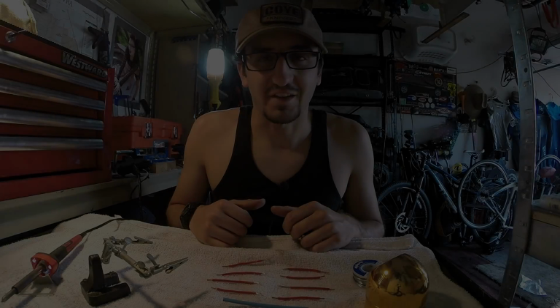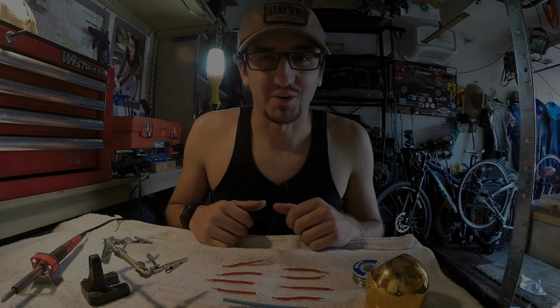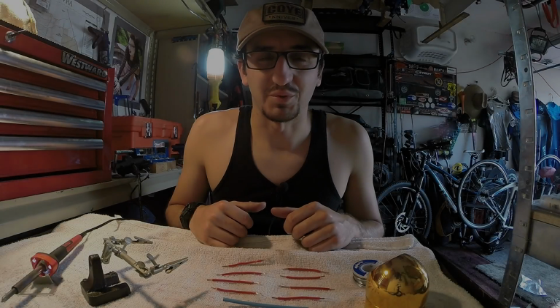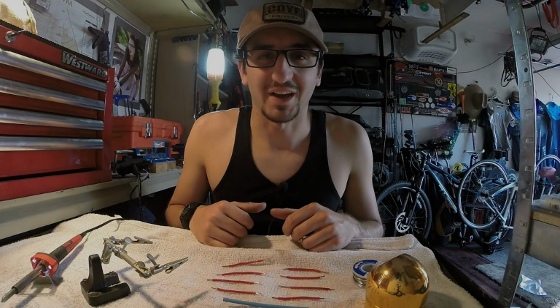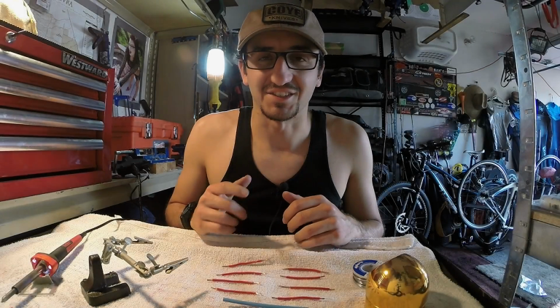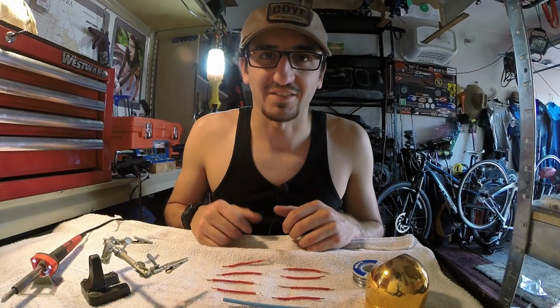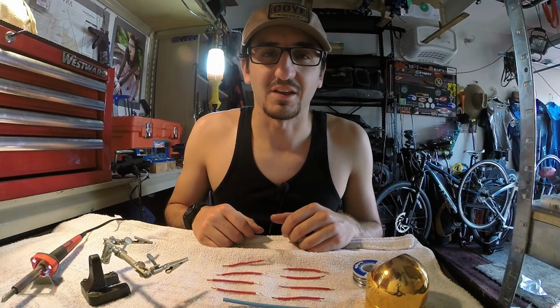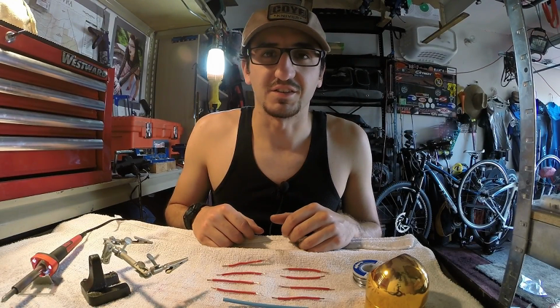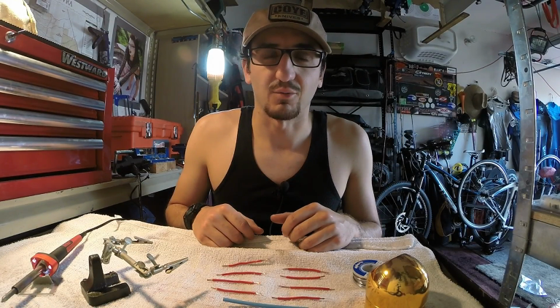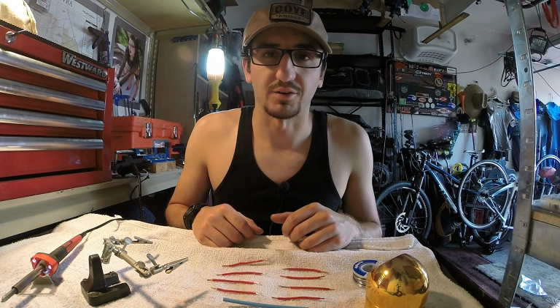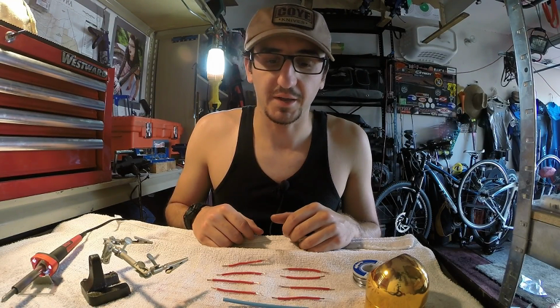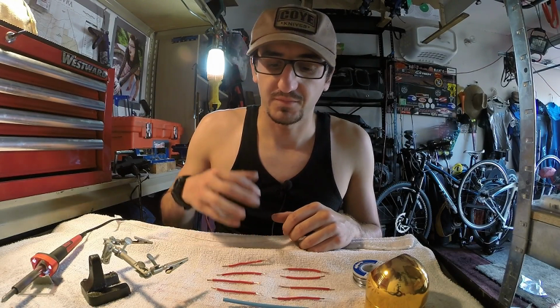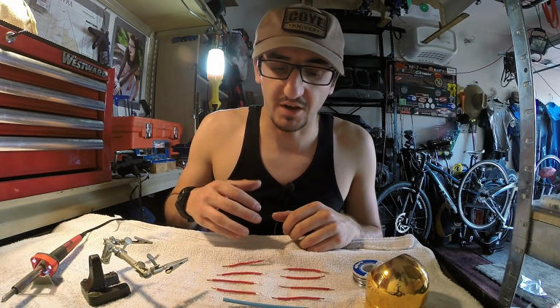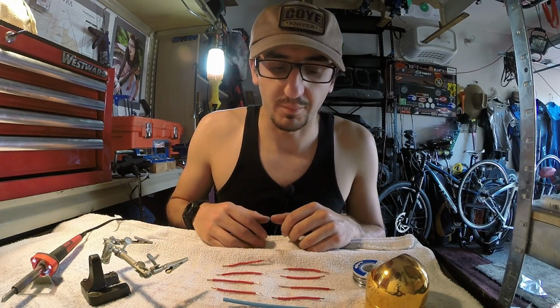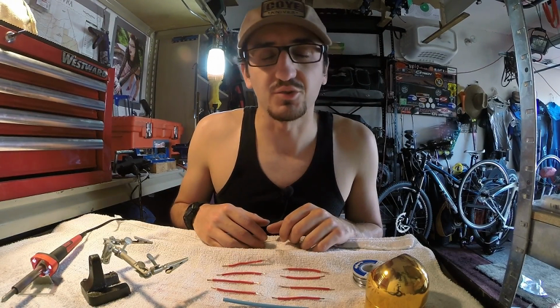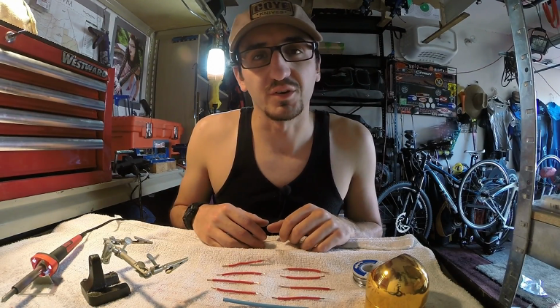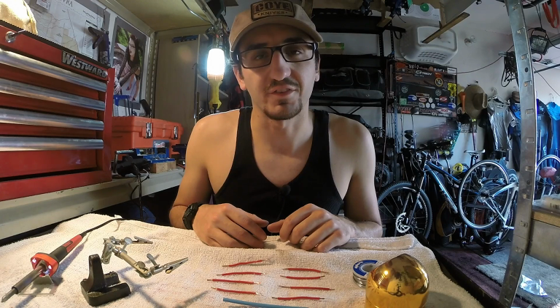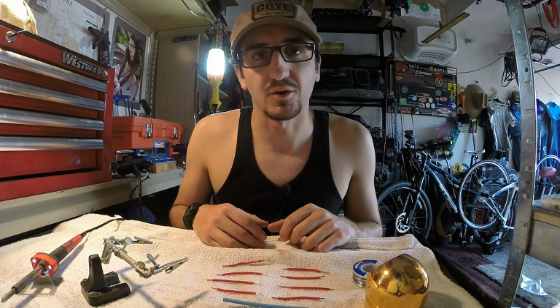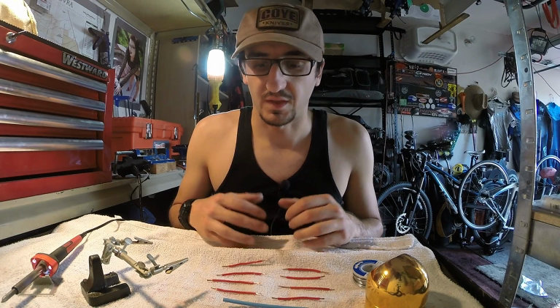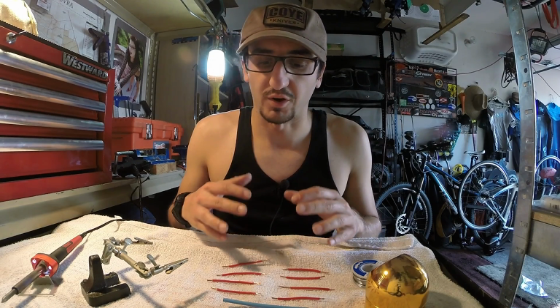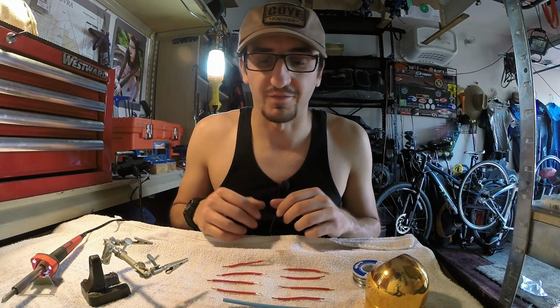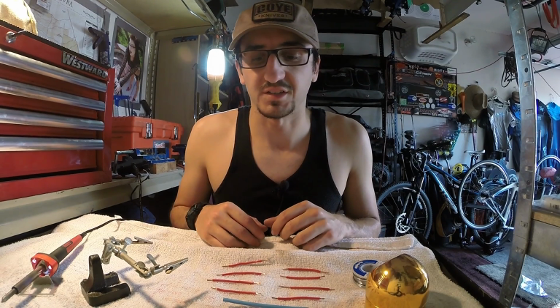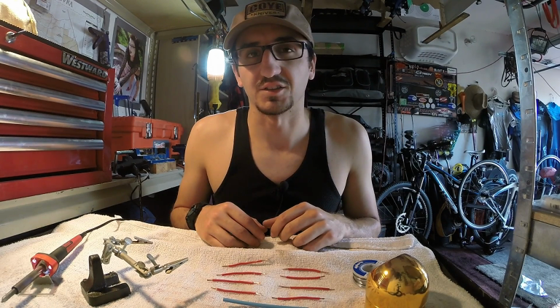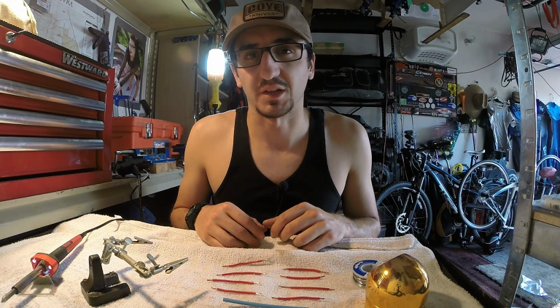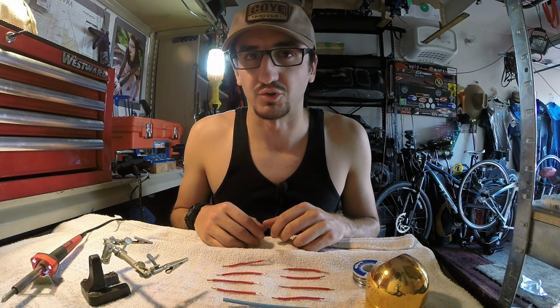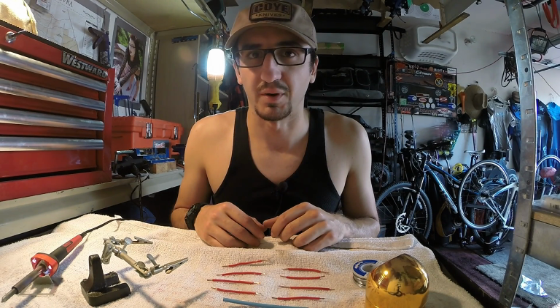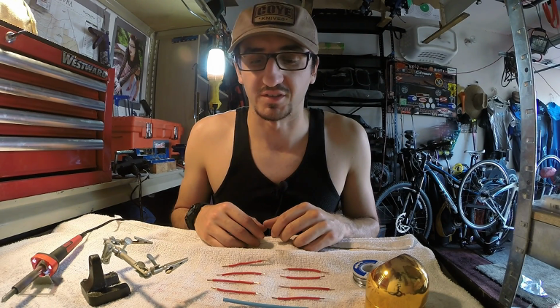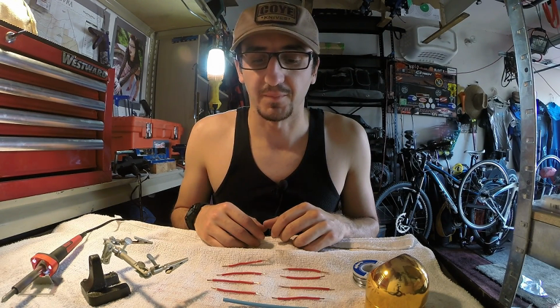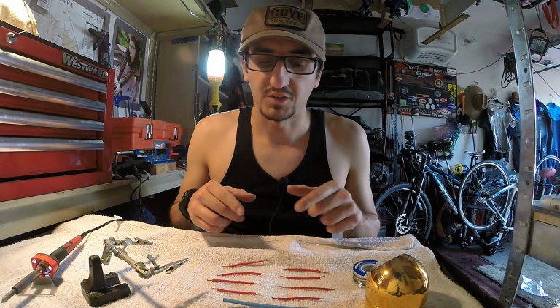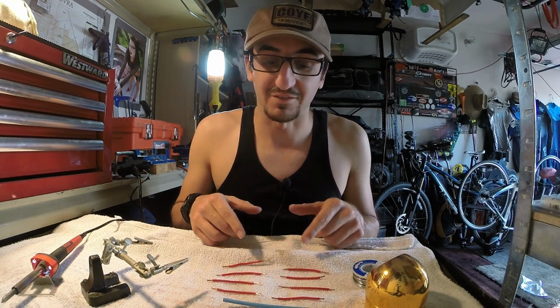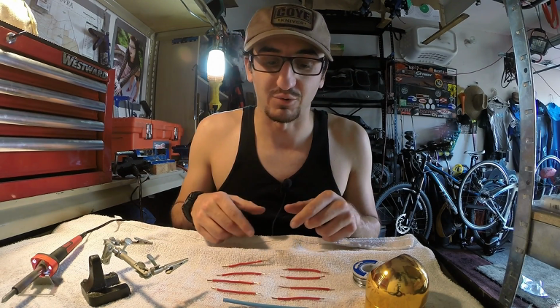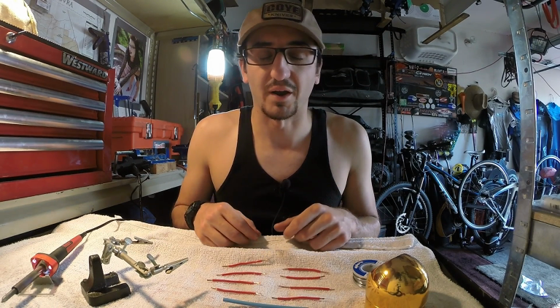Hey, what is up you guys, this is Anthony here at DIY Auto Tech. Today we're coming to you with another video and we're going to be focusing on some electrical components, specifically with wiring.